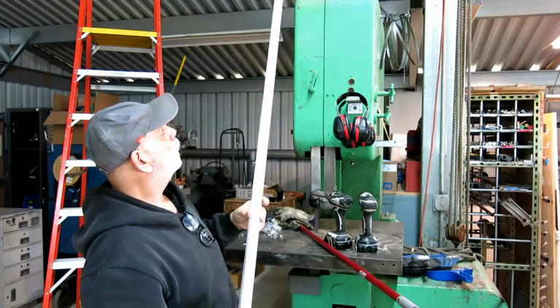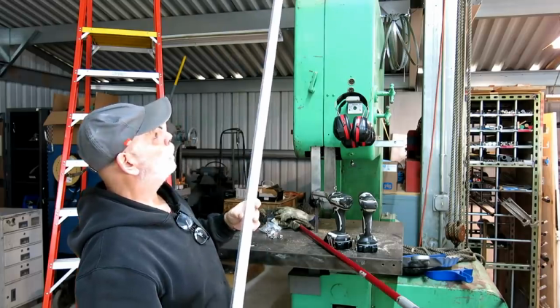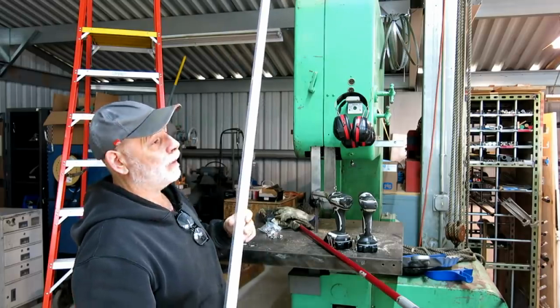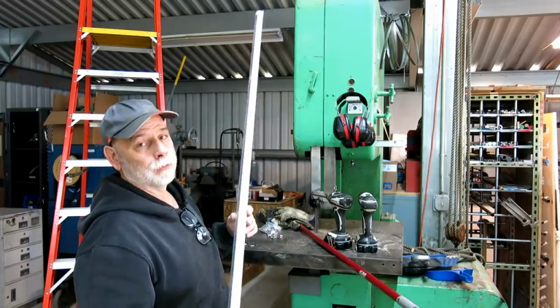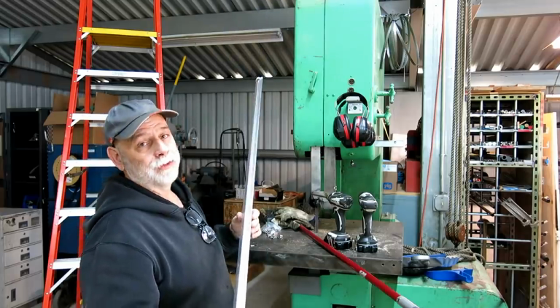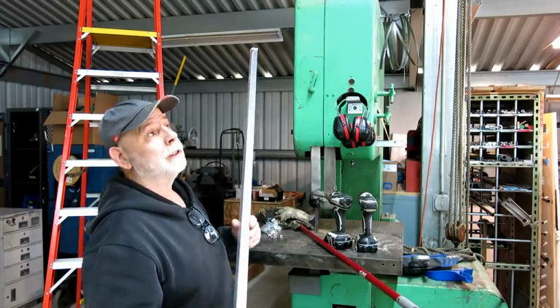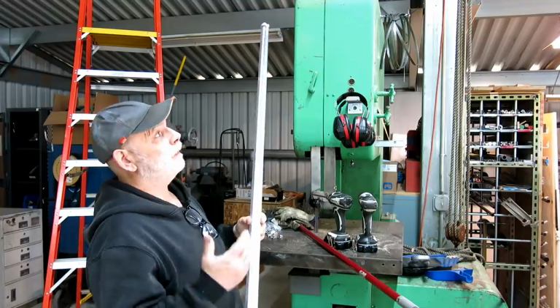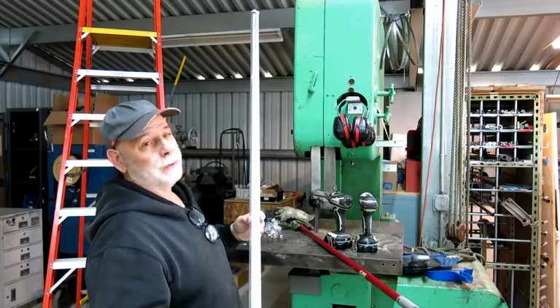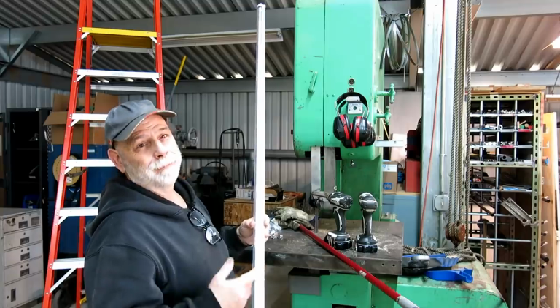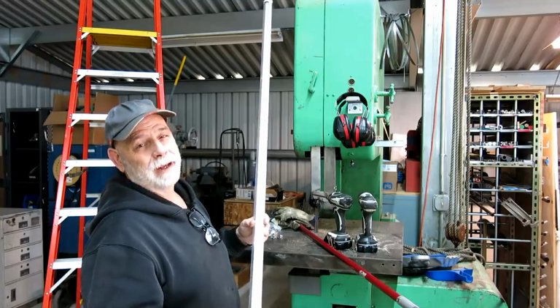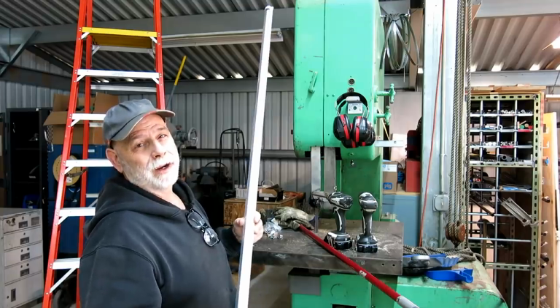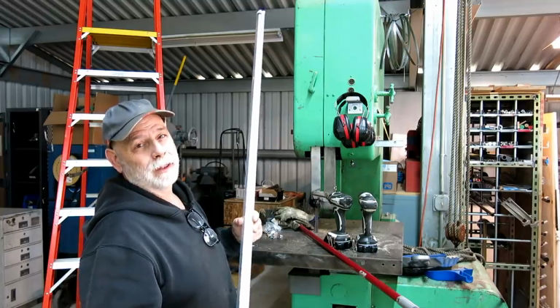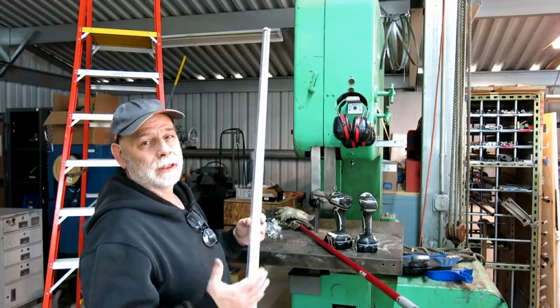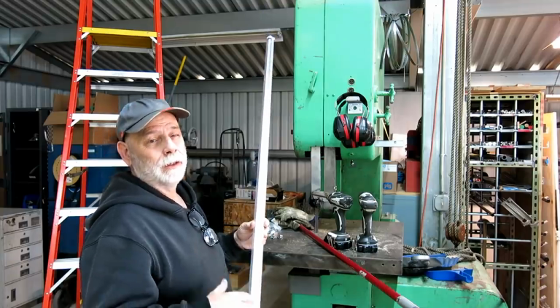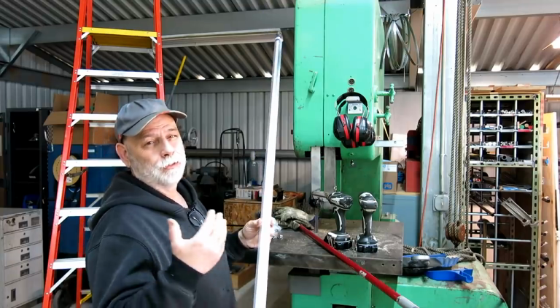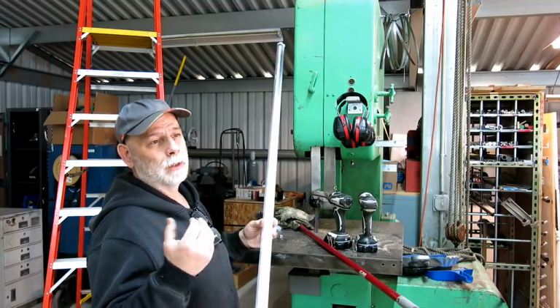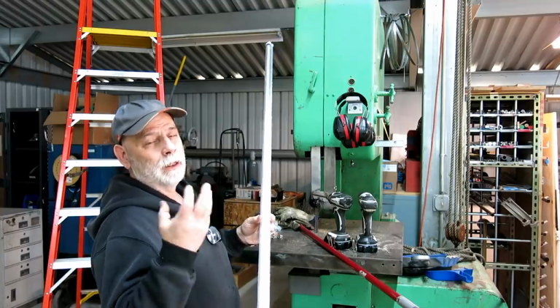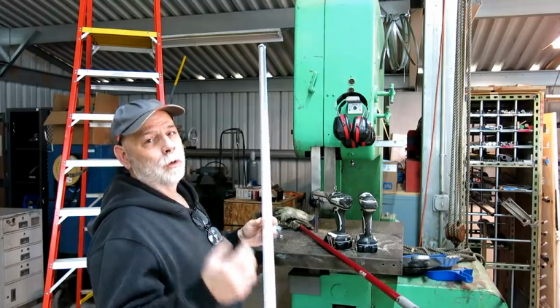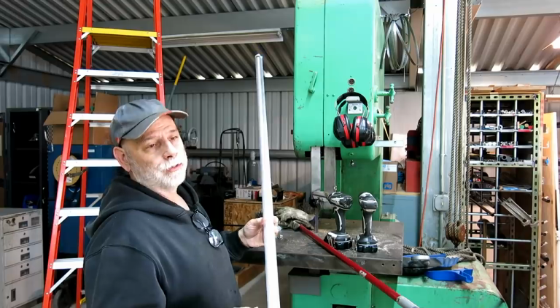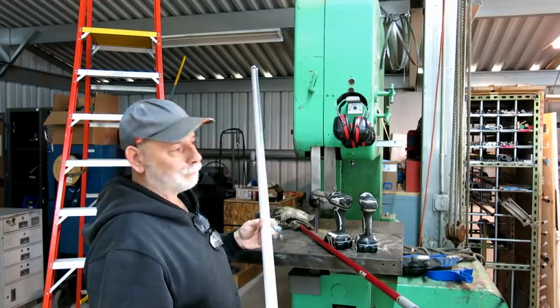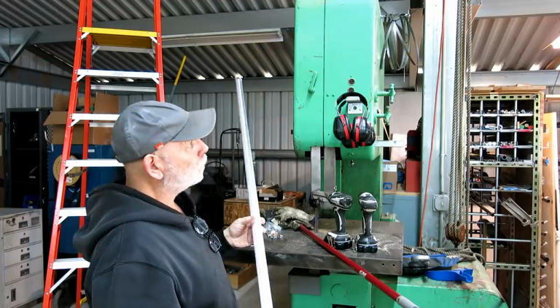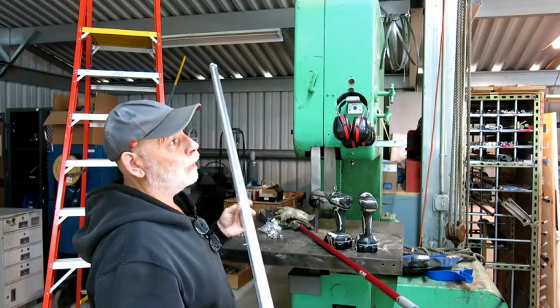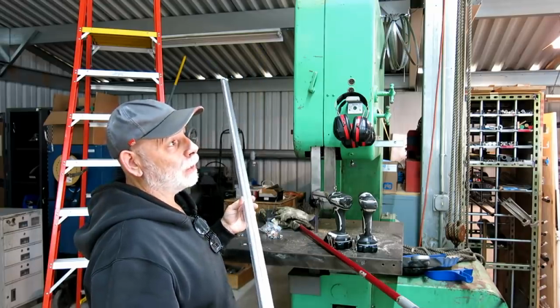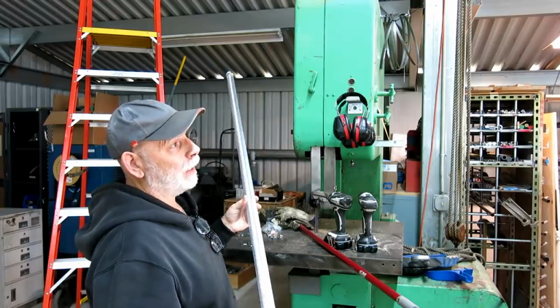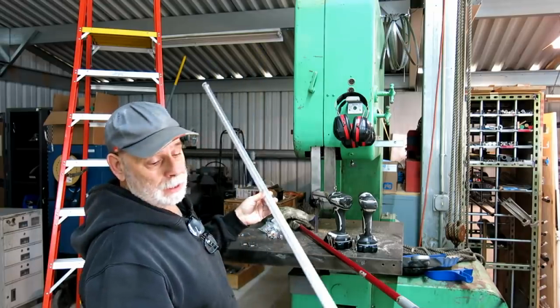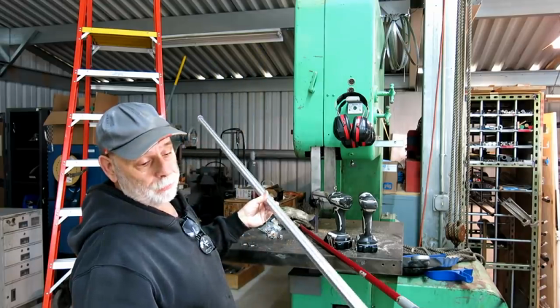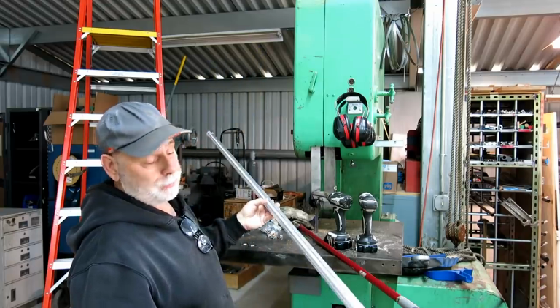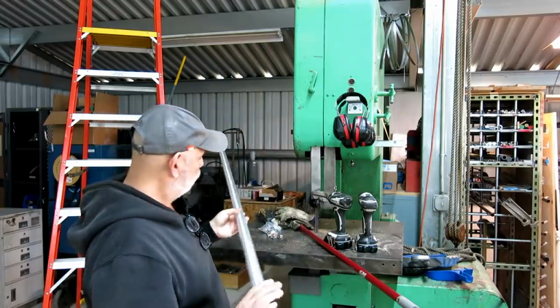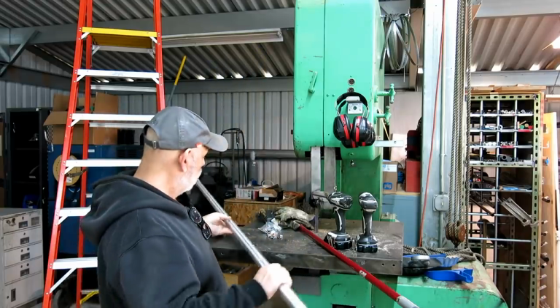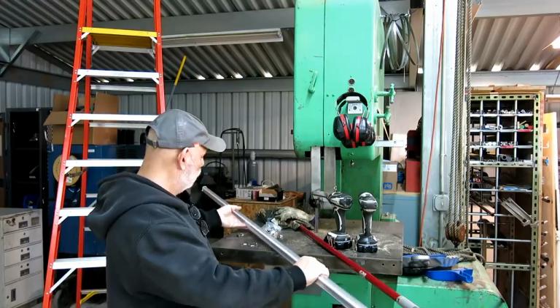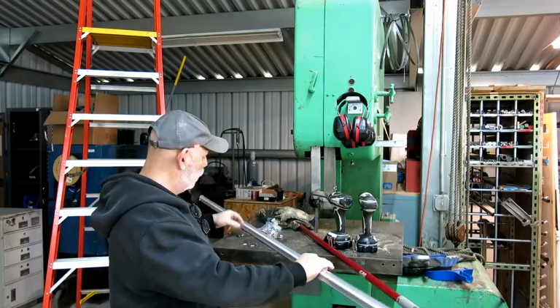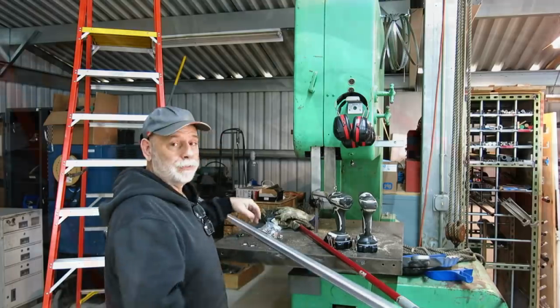I wouldn't recommend these for a low ceiling. These need to be up in the 10-foot range, otherwise they're too harsh. But they do put out a lot of light and they're really easy to mount. I'll show you the clips here.